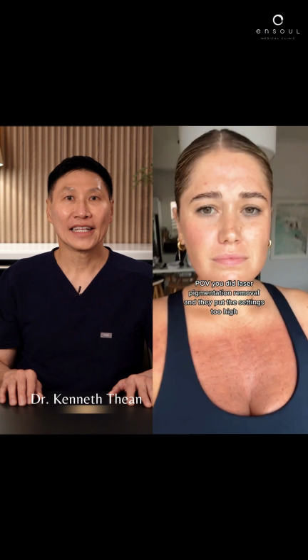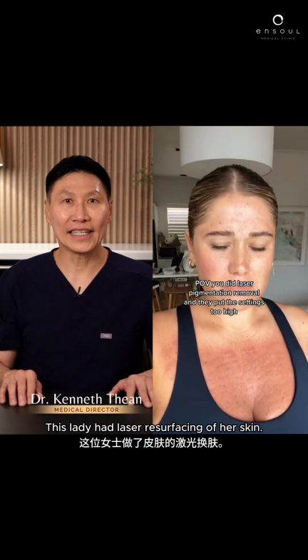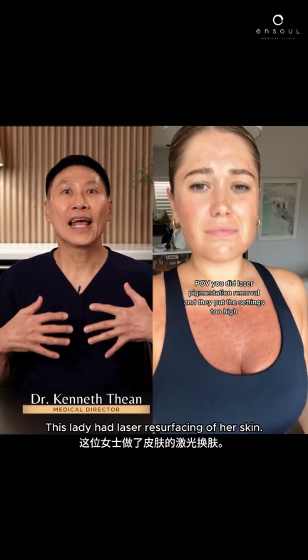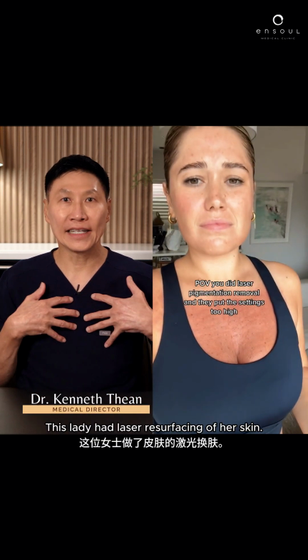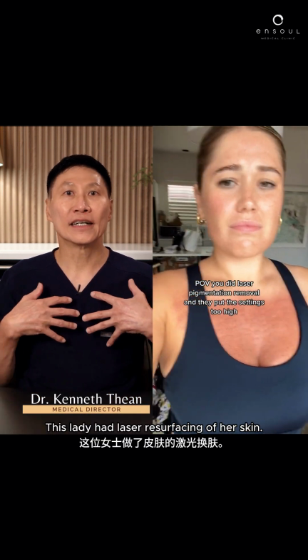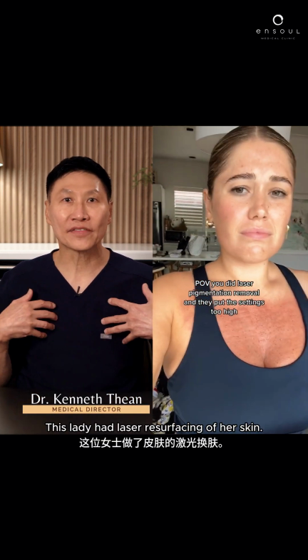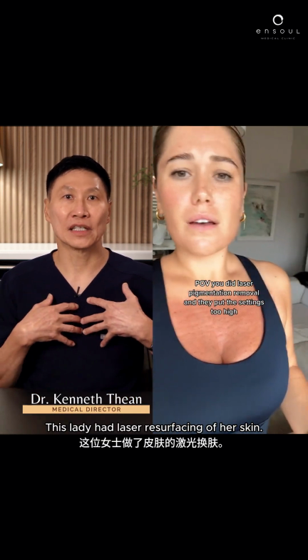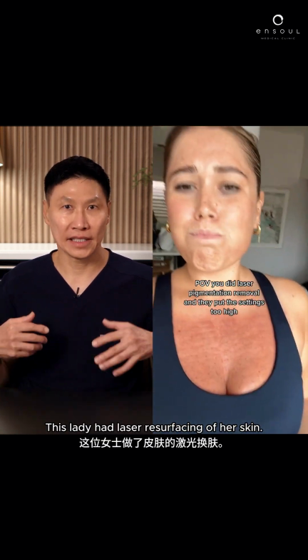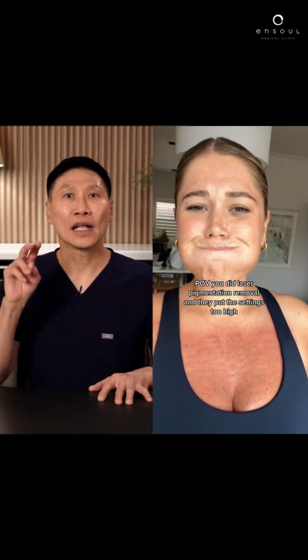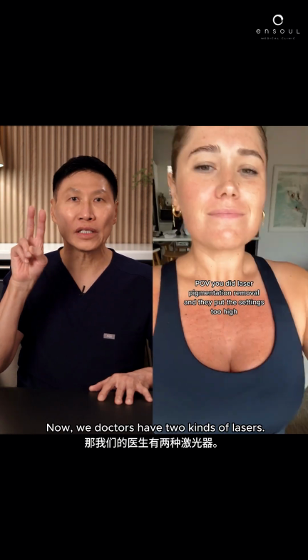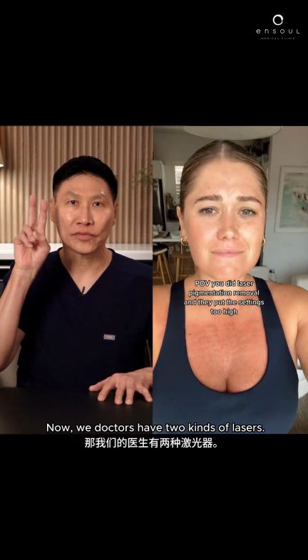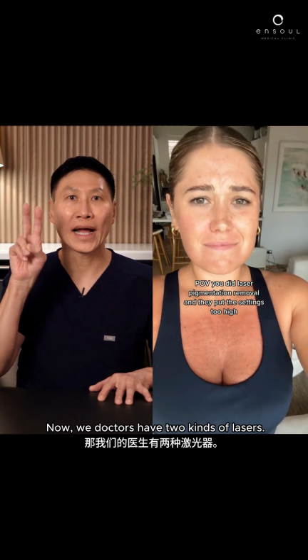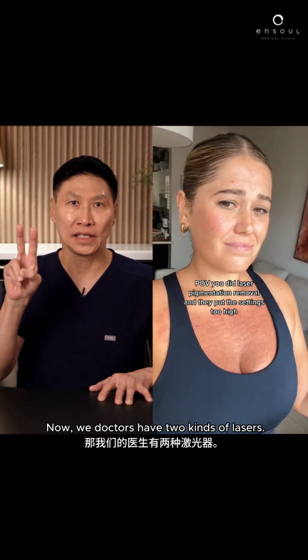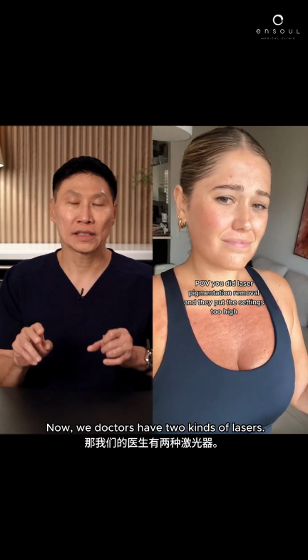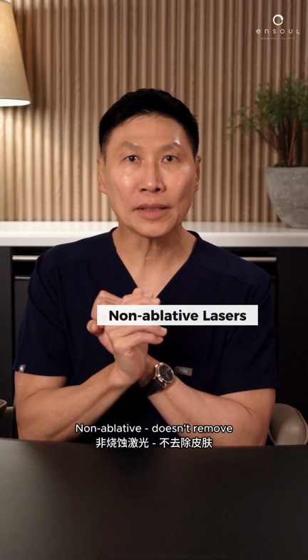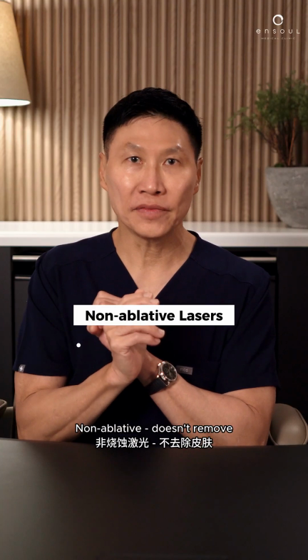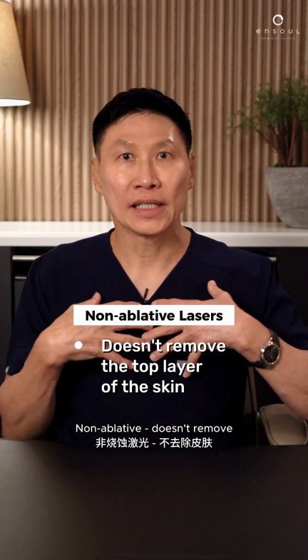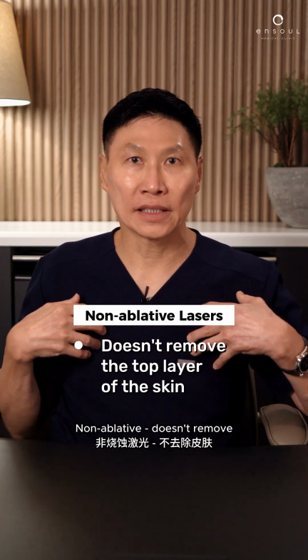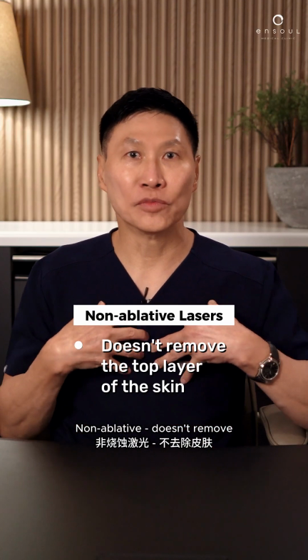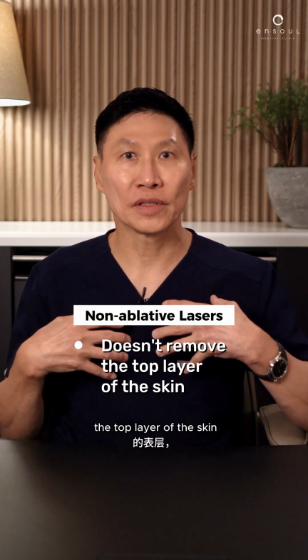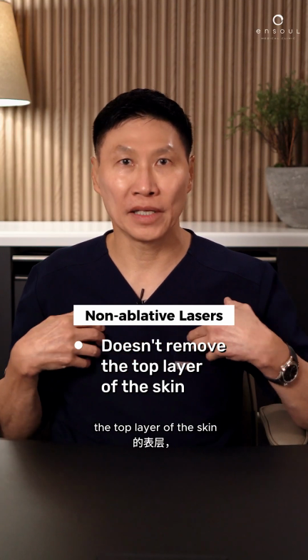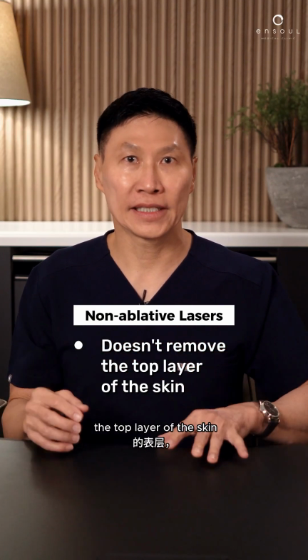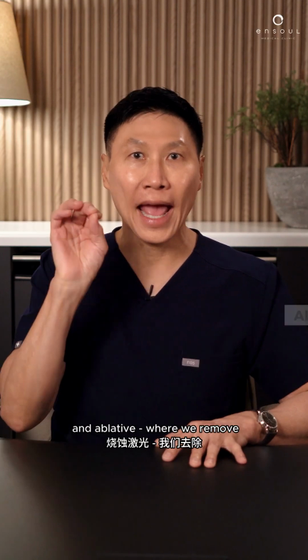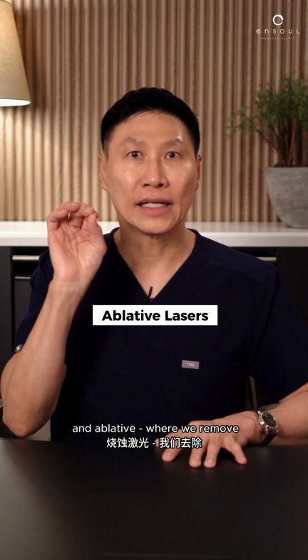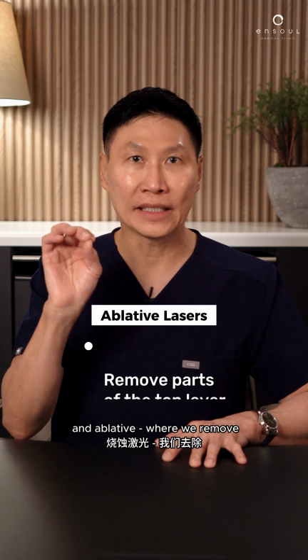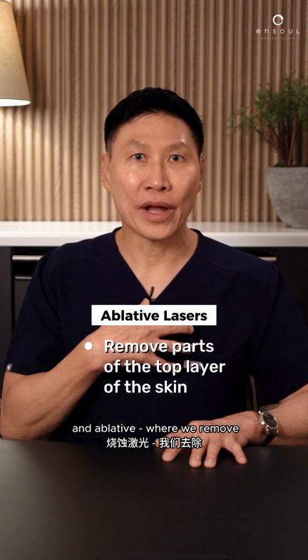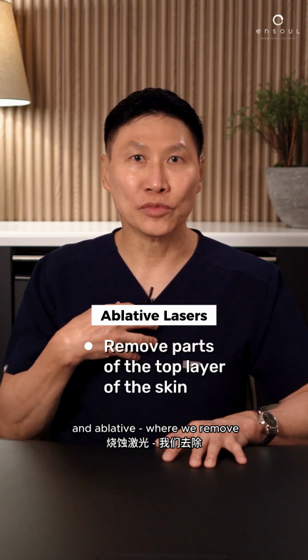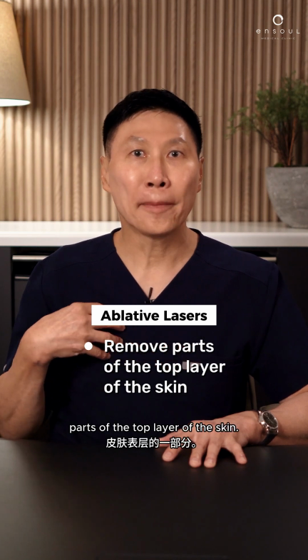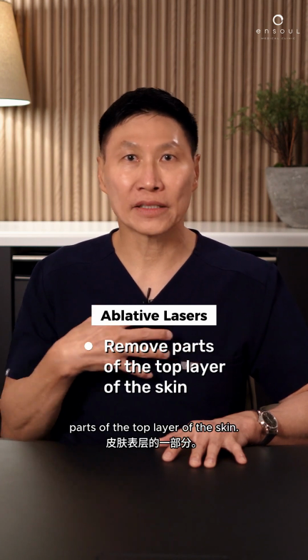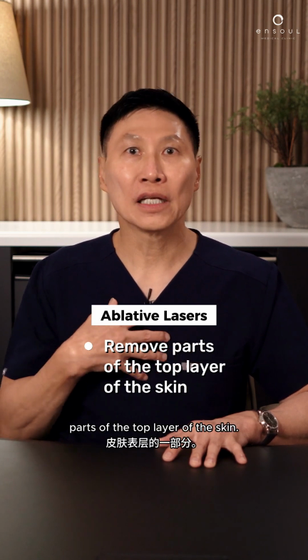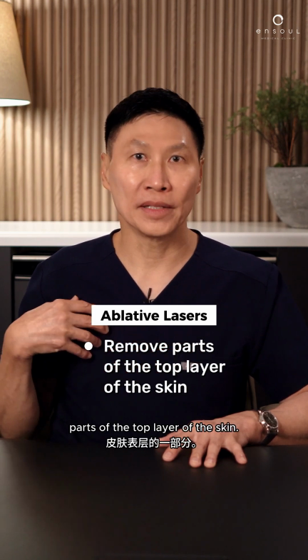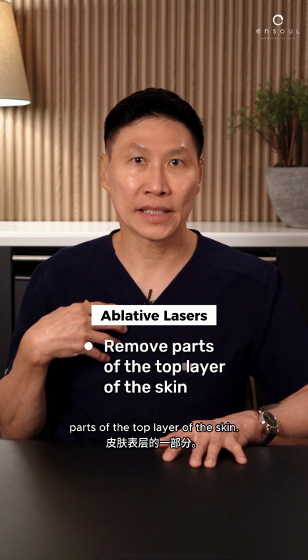This lady had laser resurfacing of her skin. Now we doctors have two kinds of lasers: non-ablative, which doesn't remove the top layer of the skin, and ablative, where we remove parts of the top layer of the skin.